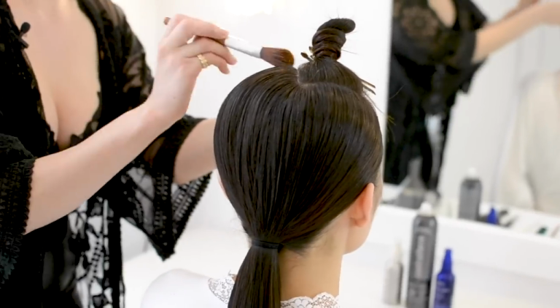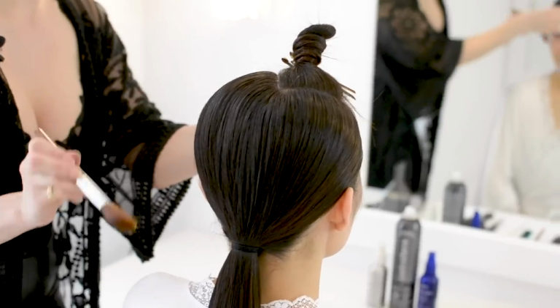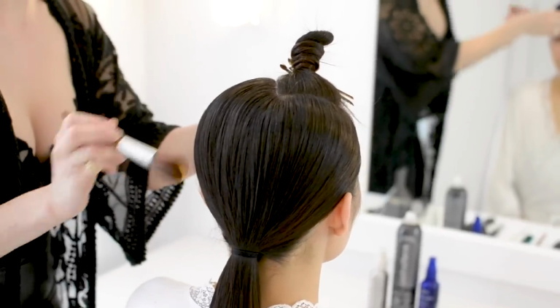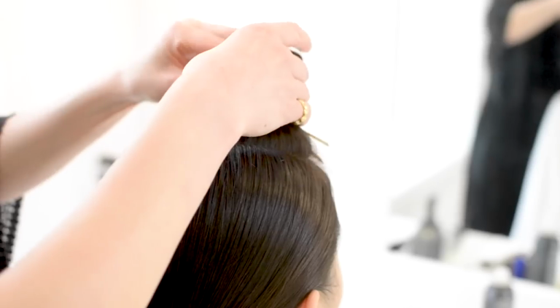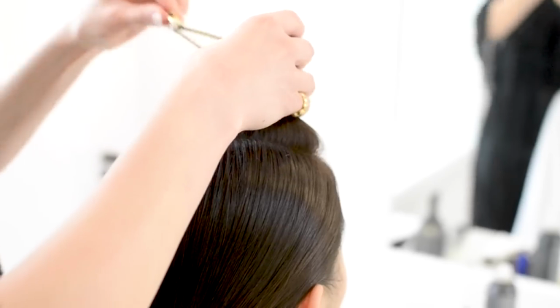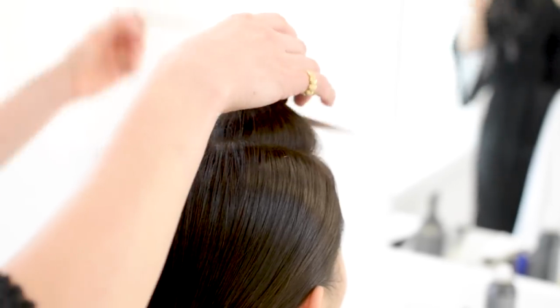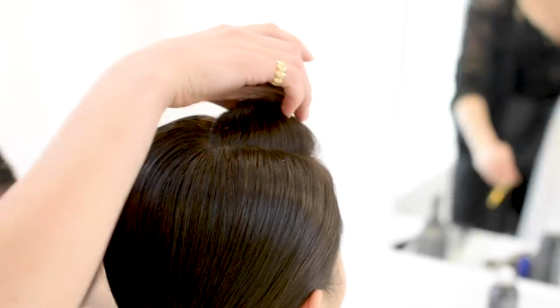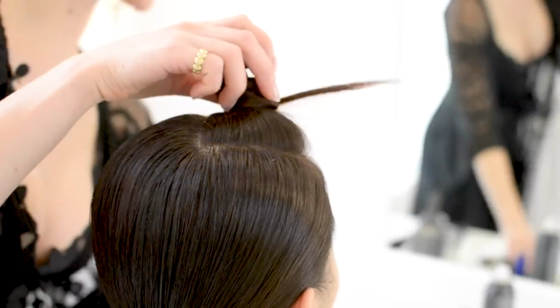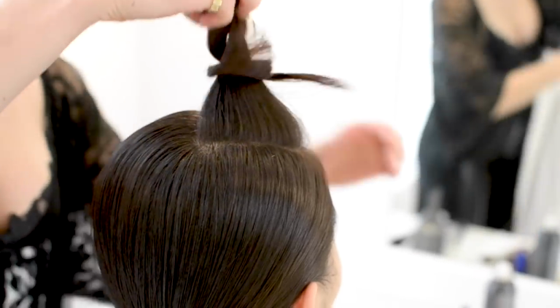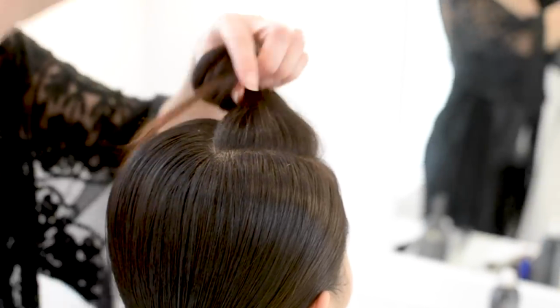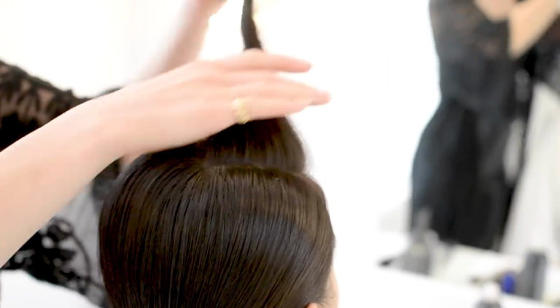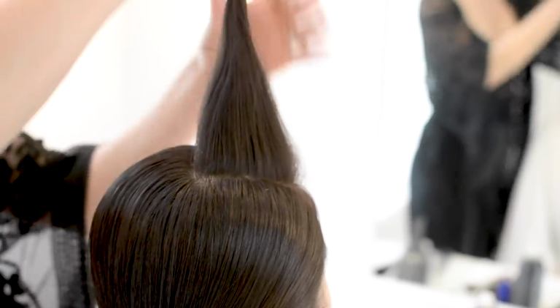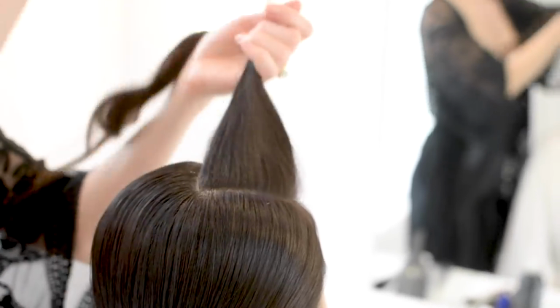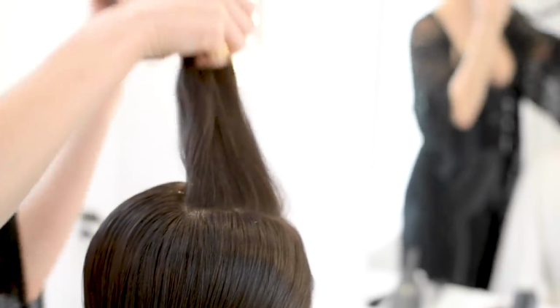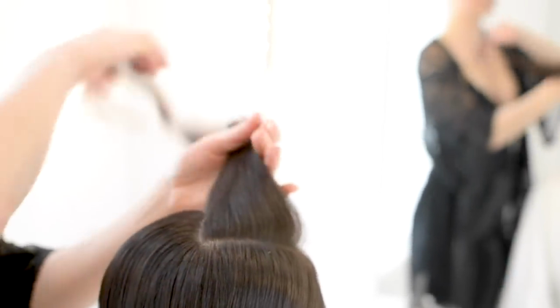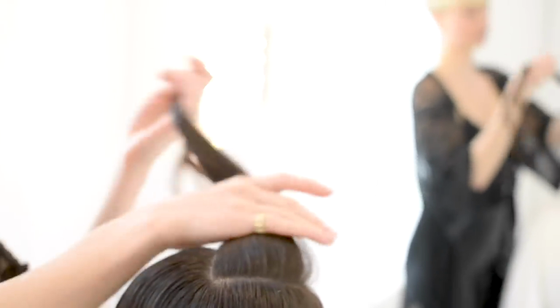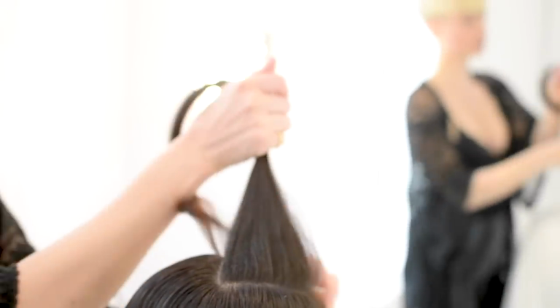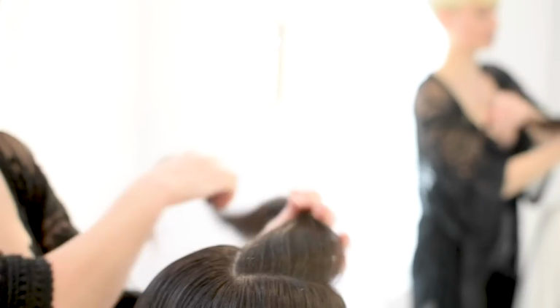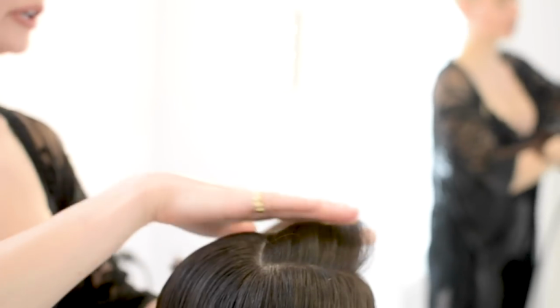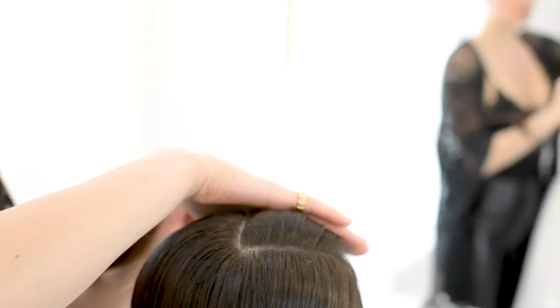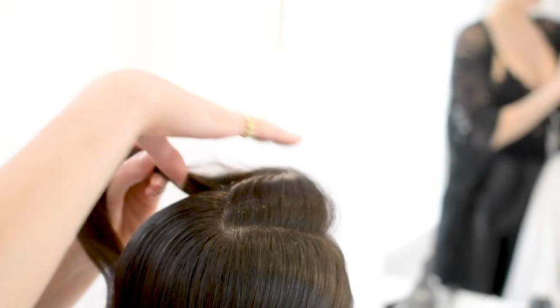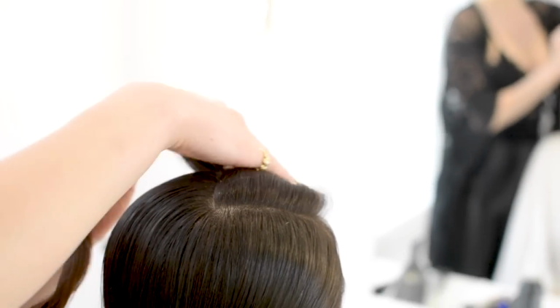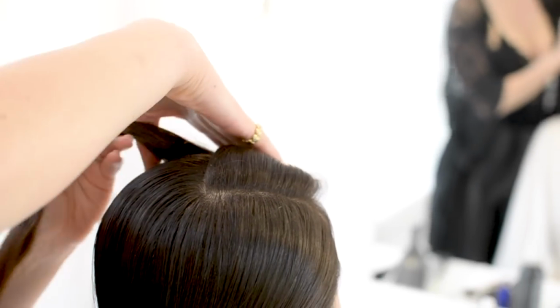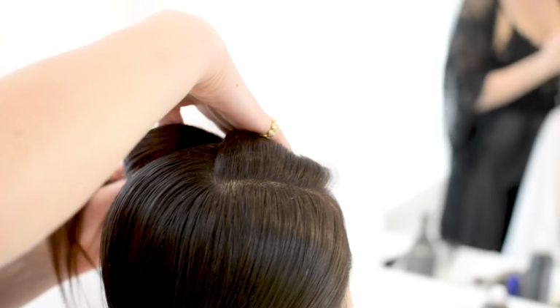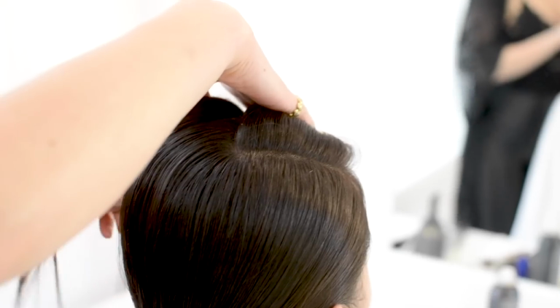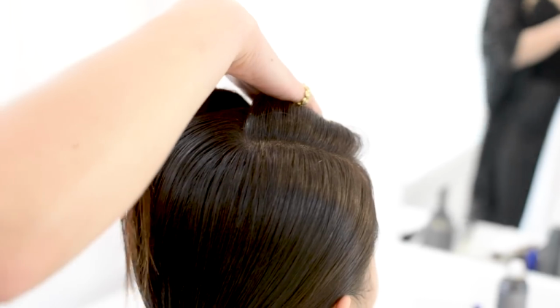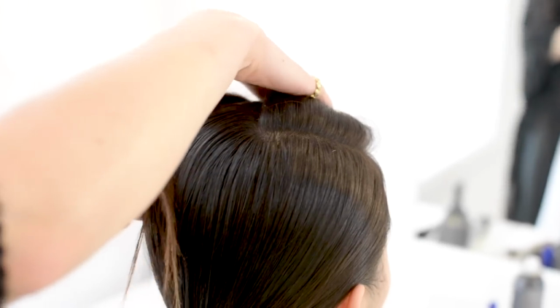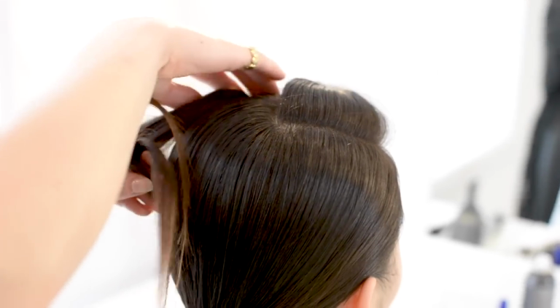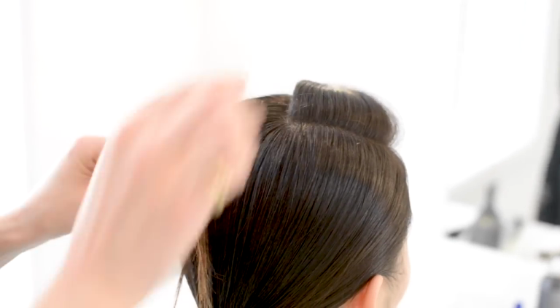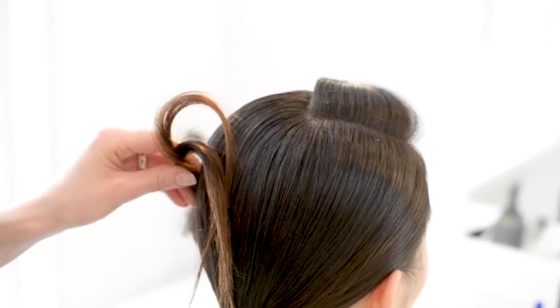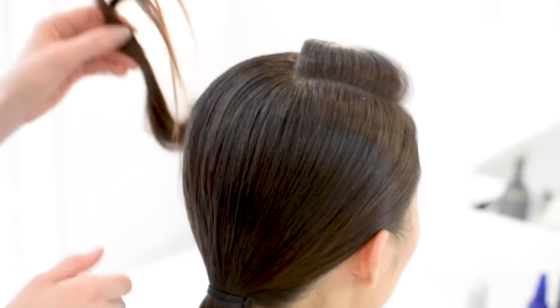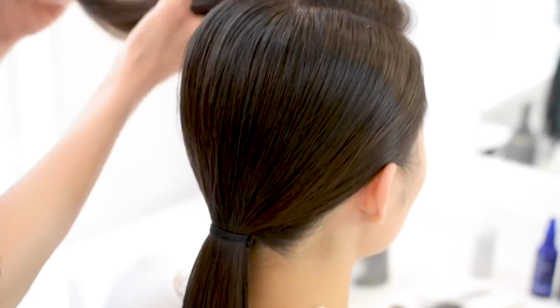We've got the ponytail in place. Now we're going to unclip this top section — this is where everything gets fun. We're actually going to start to mold this hair back and forth onto itself and then finally pin it into the ponytail.